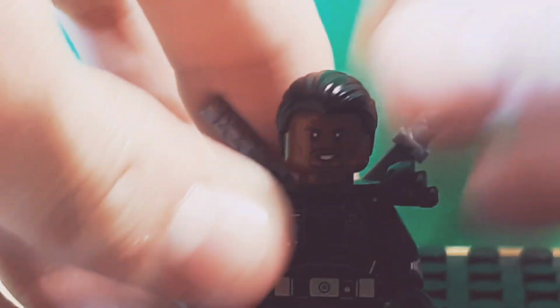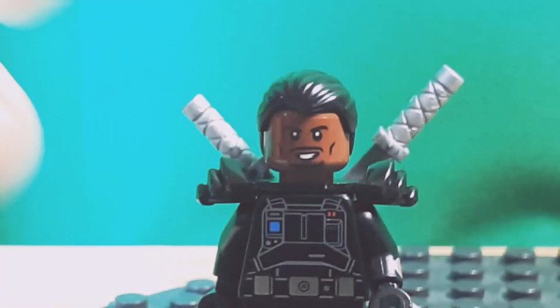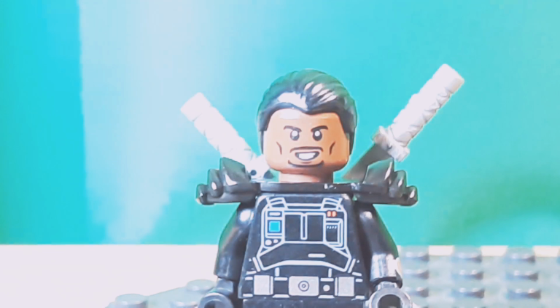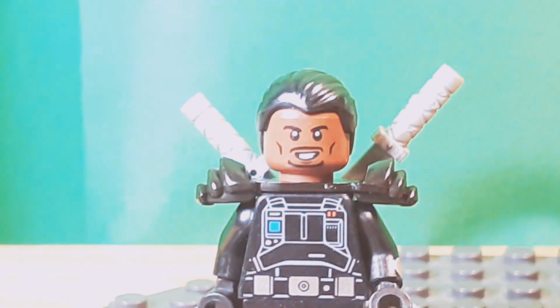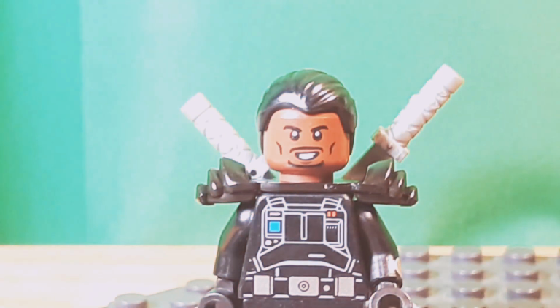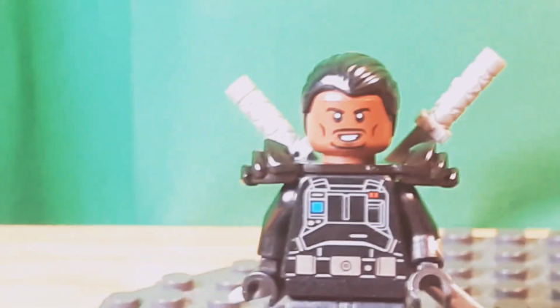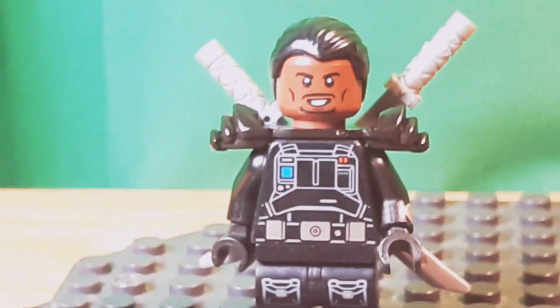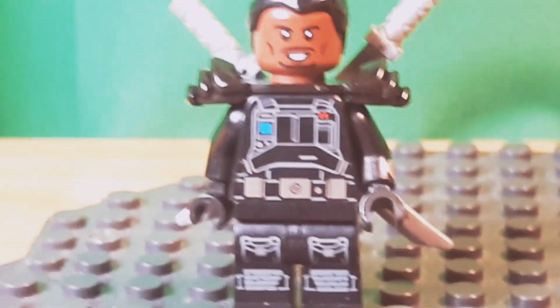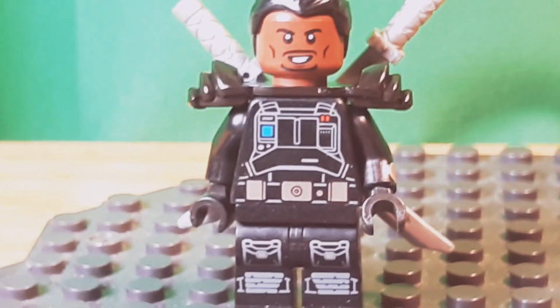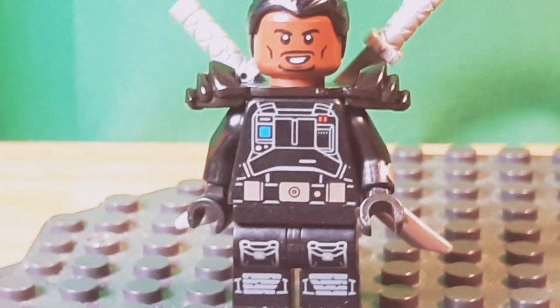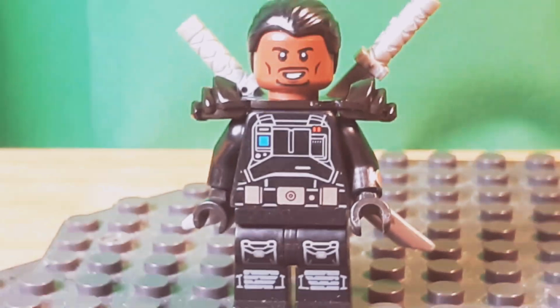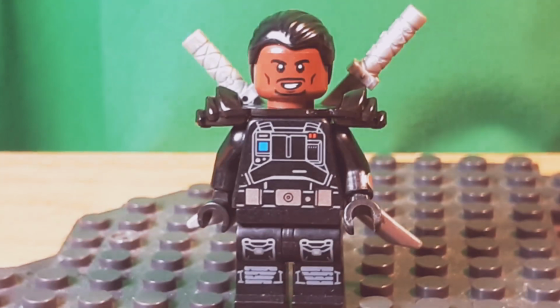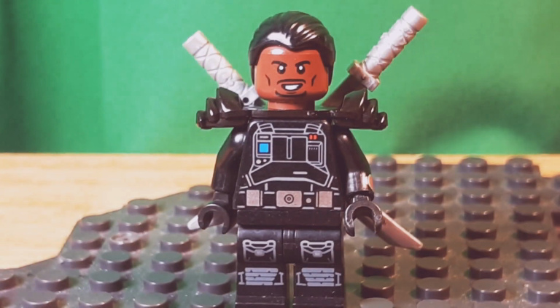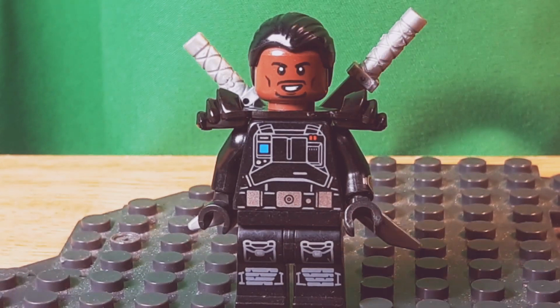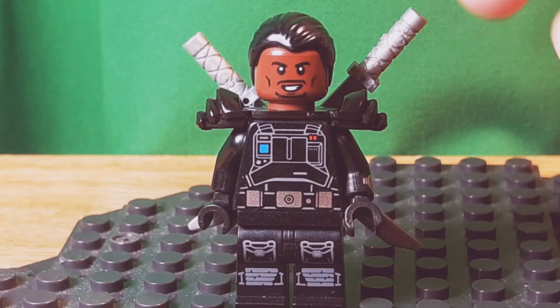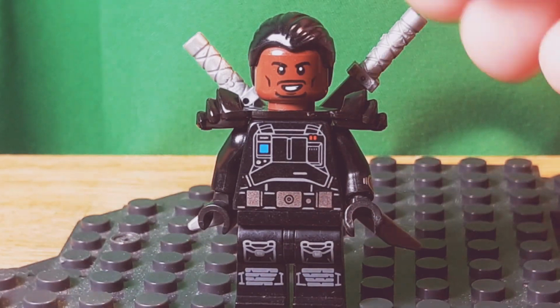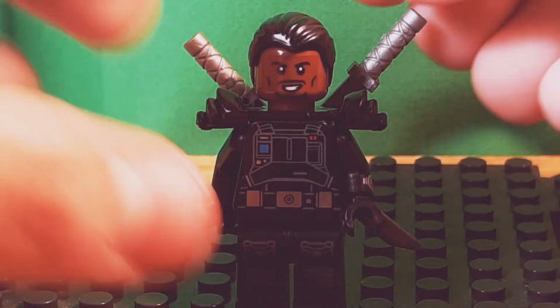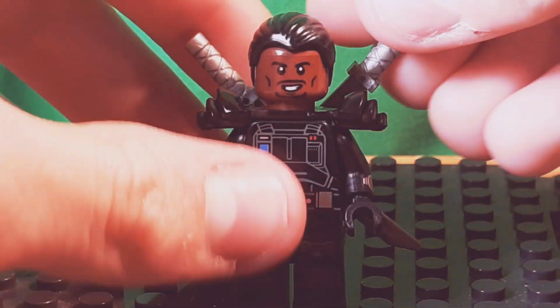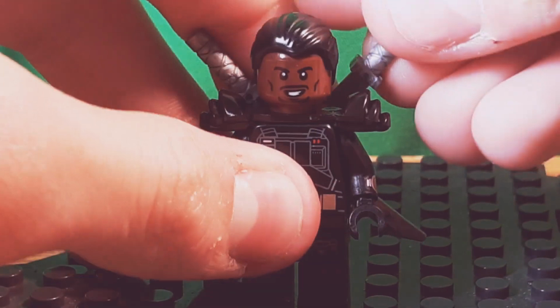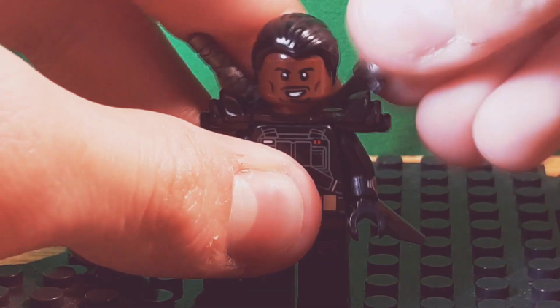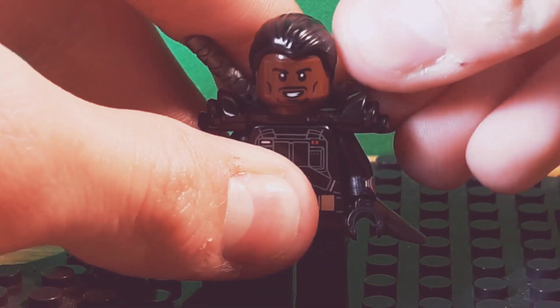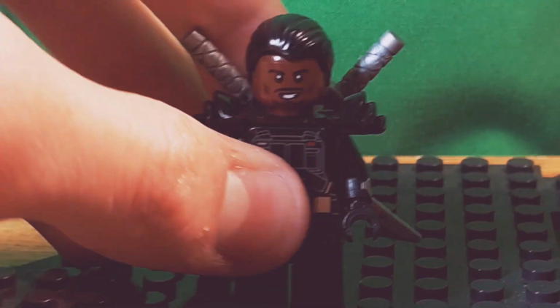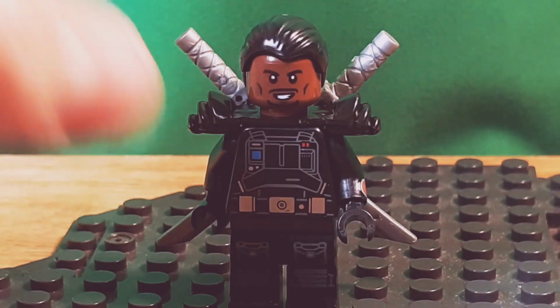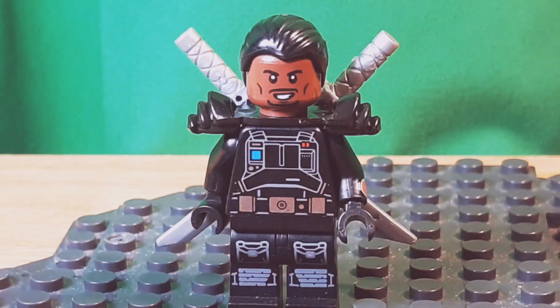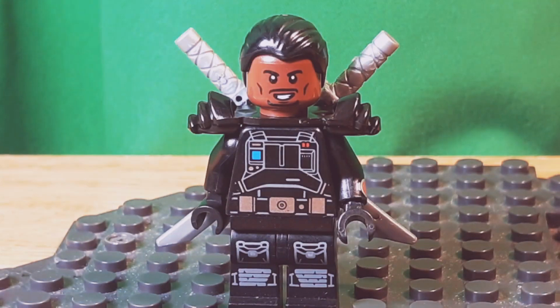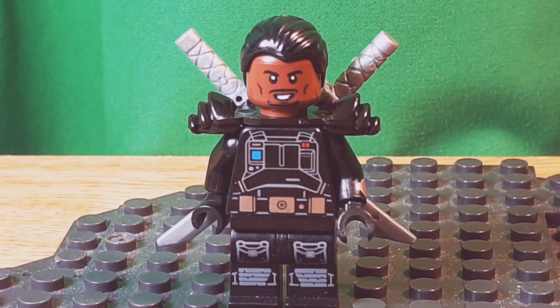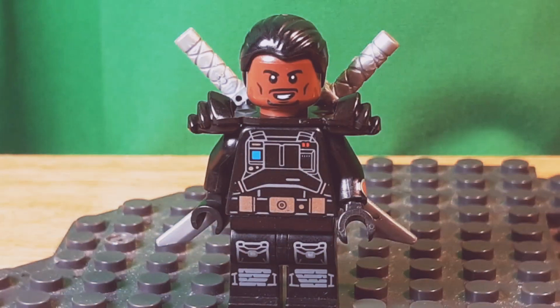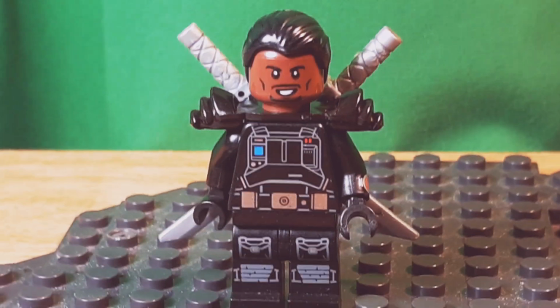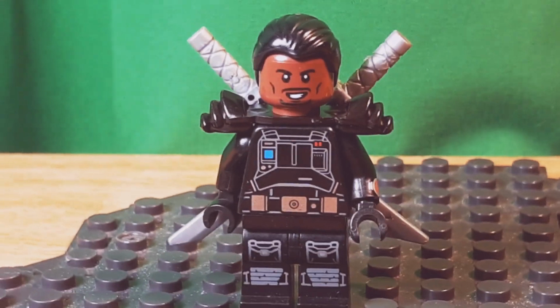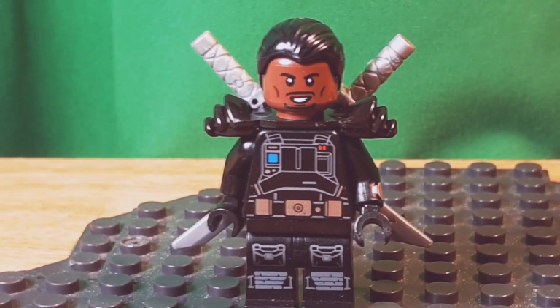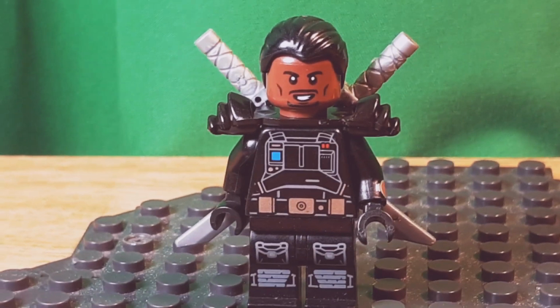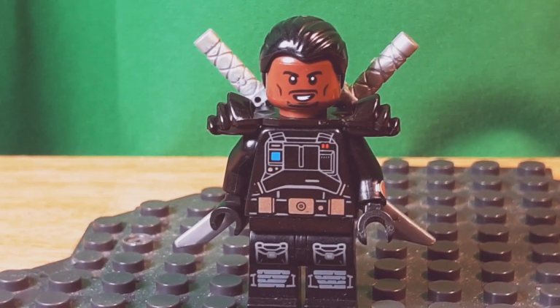I haven't seen the Blade movie because it is rated R. It's technically the first rated R Marvel movie. Everyone said it was Deadpool, but wrong!